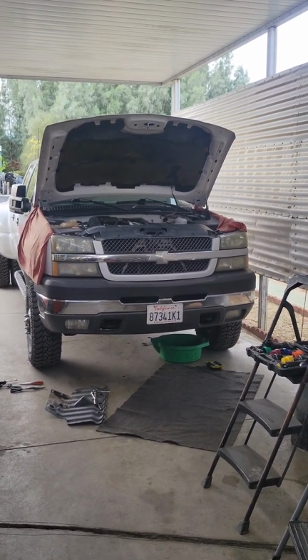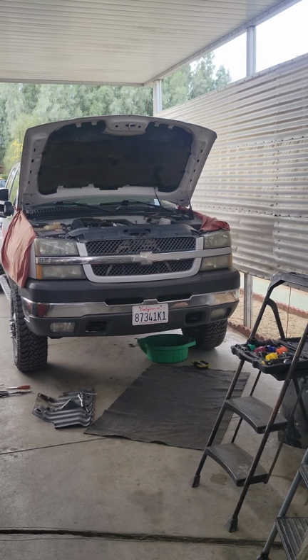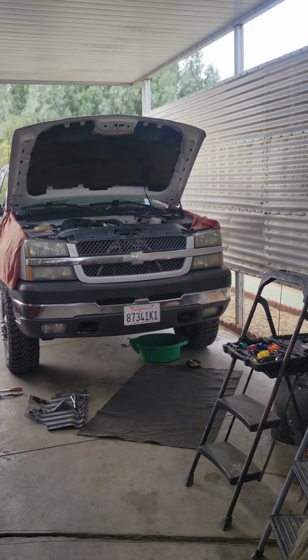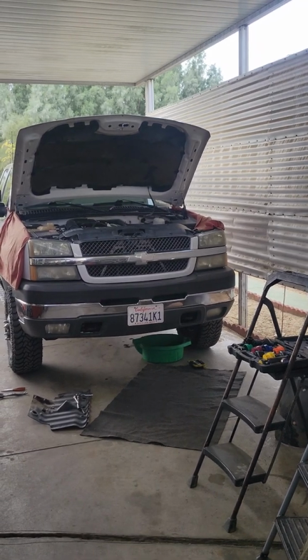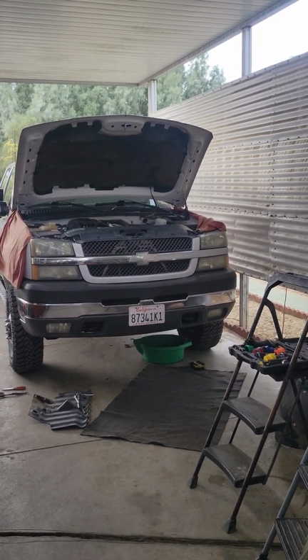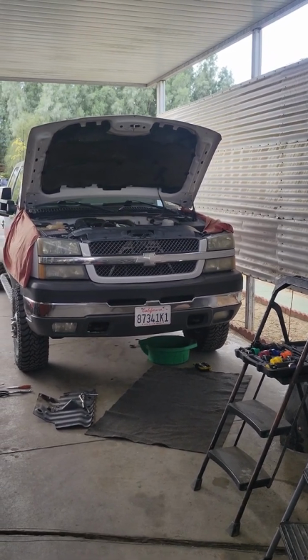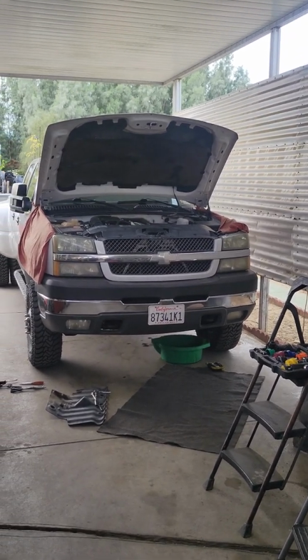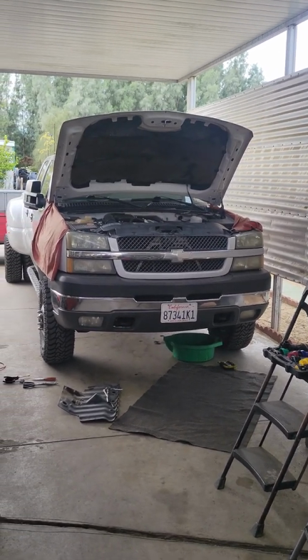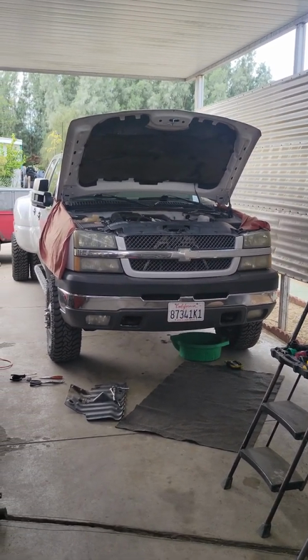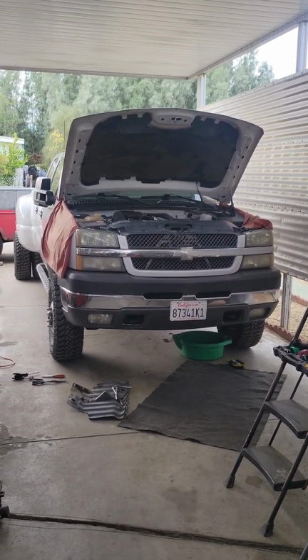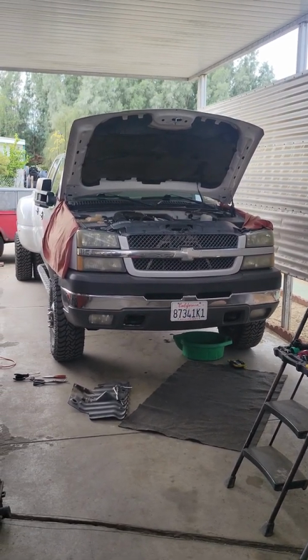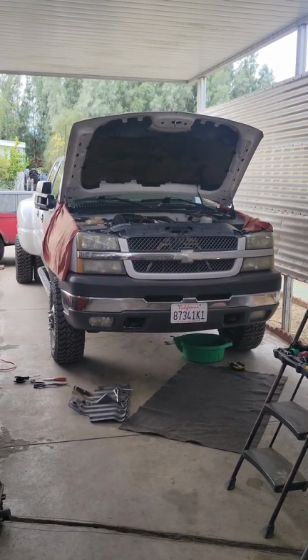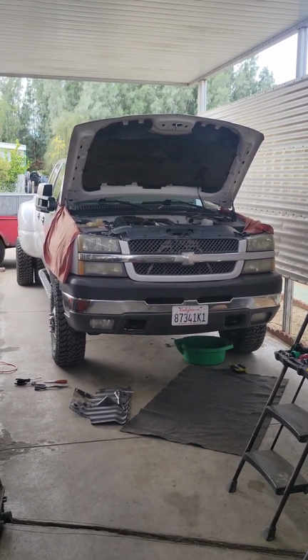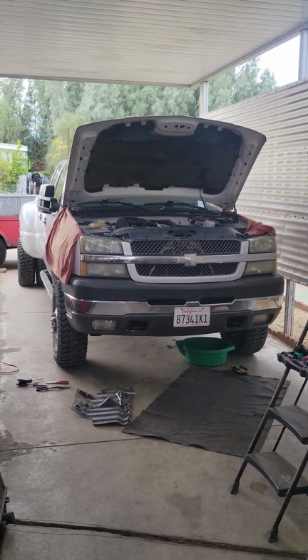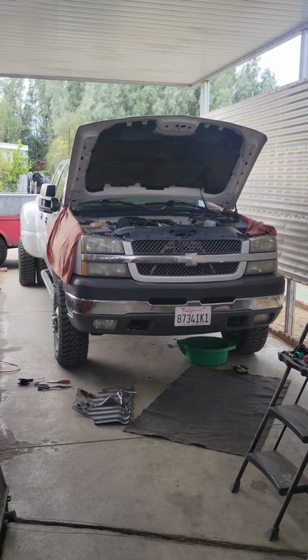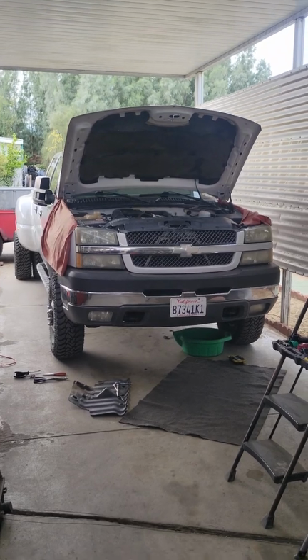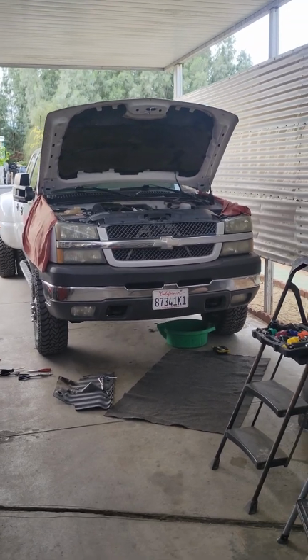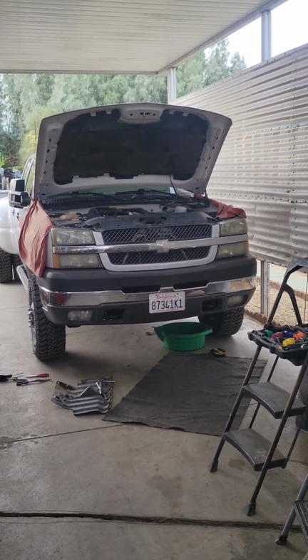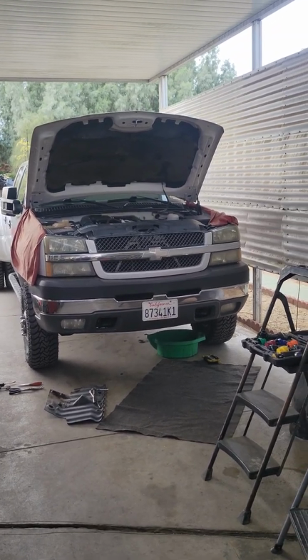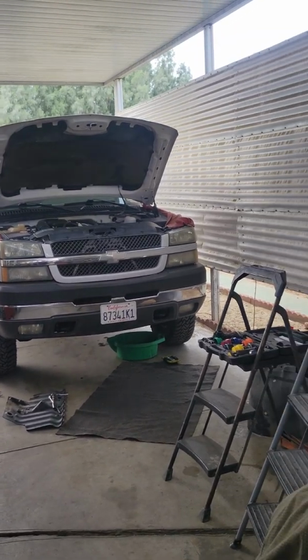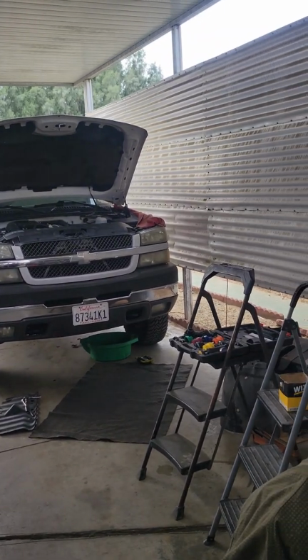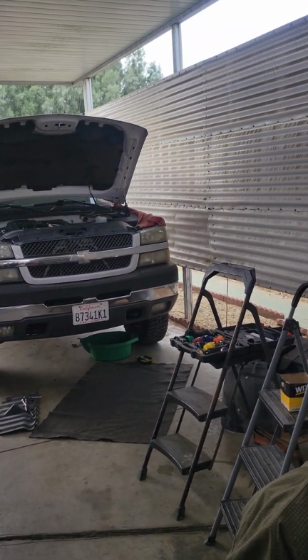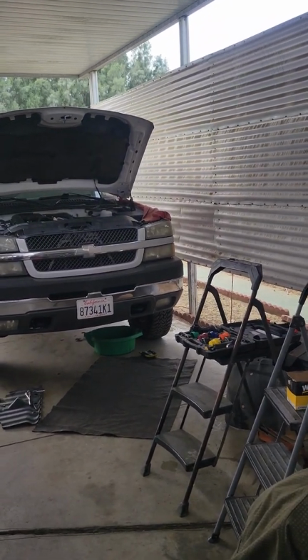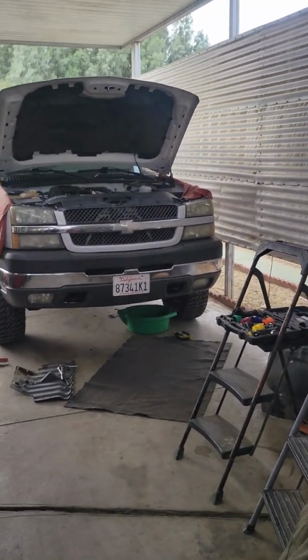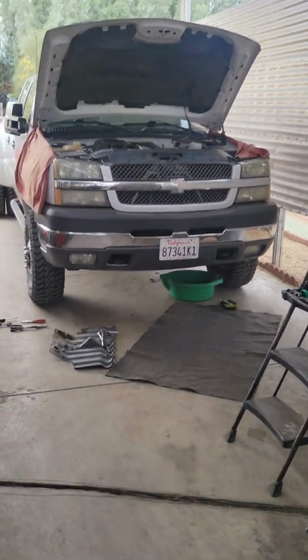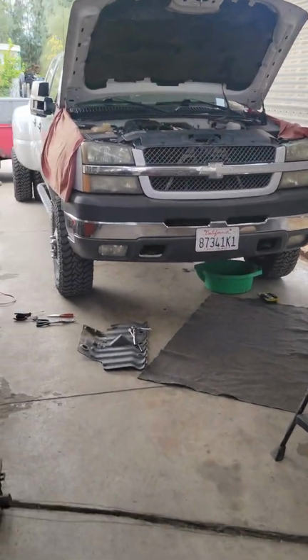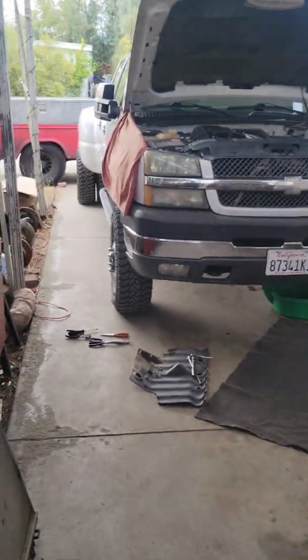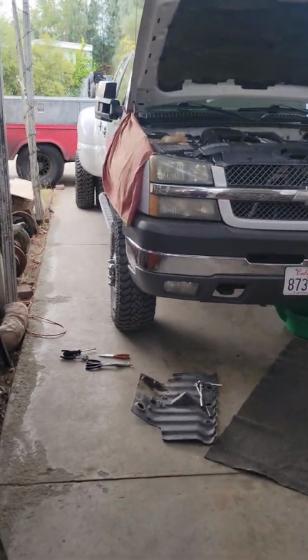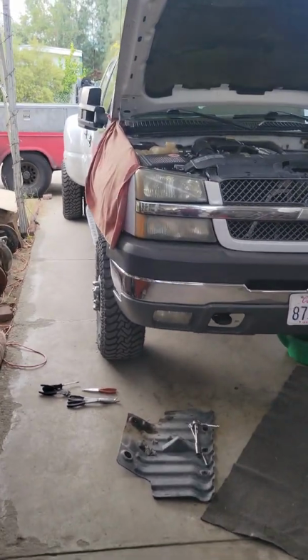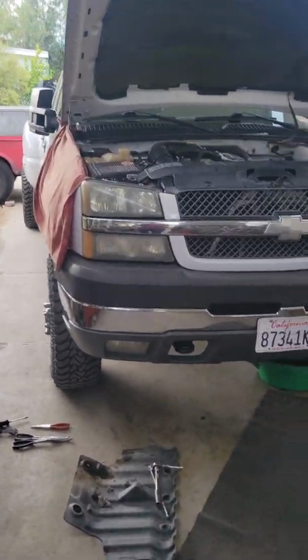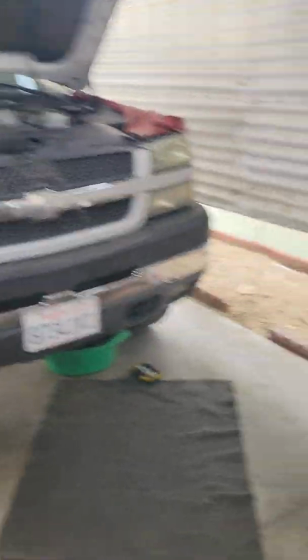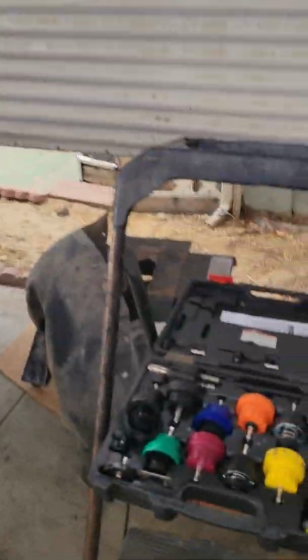So again you guys, I'm gonna go ahead and pressure test the system for my own benefit. Let me show you the pressure tester and what is needed here.